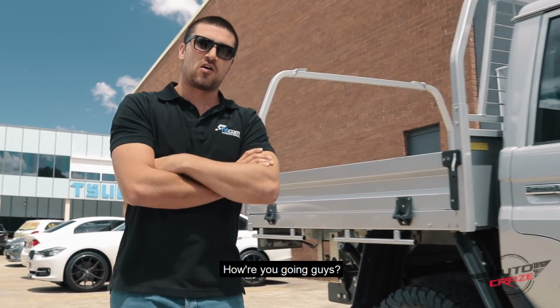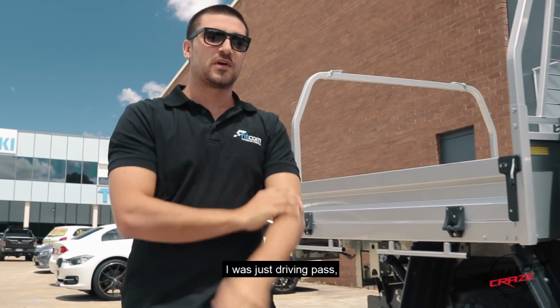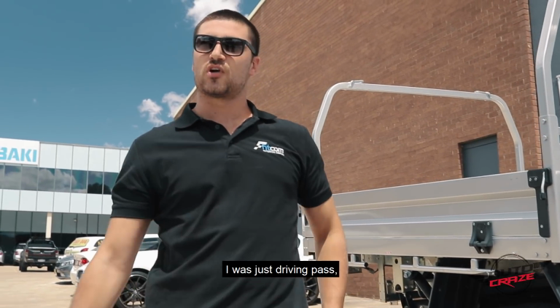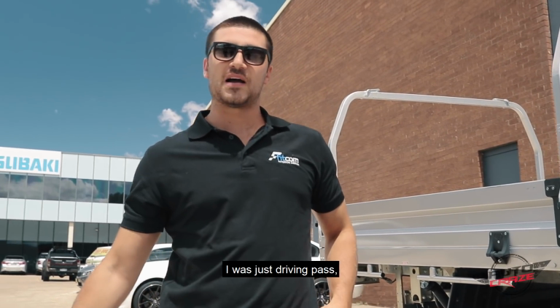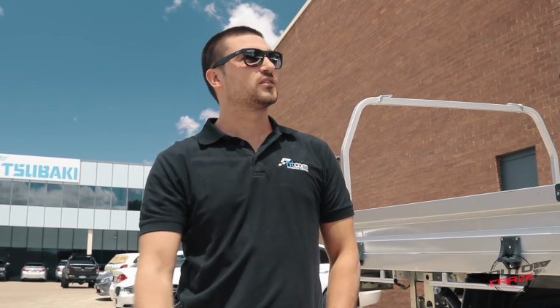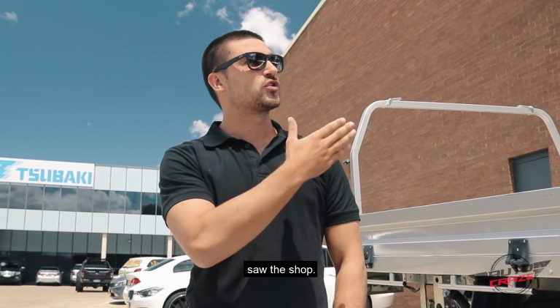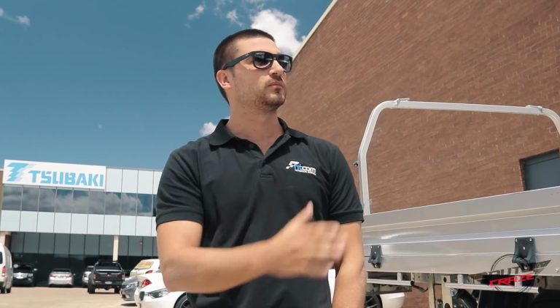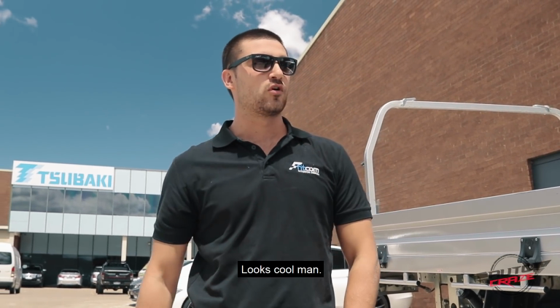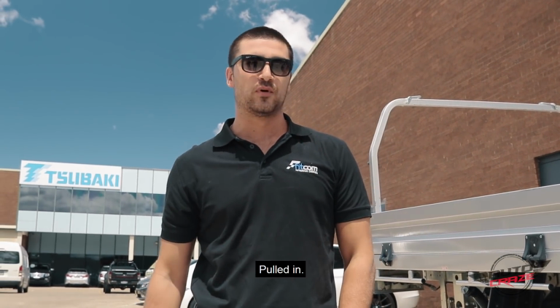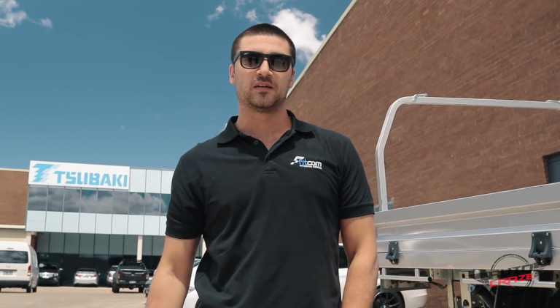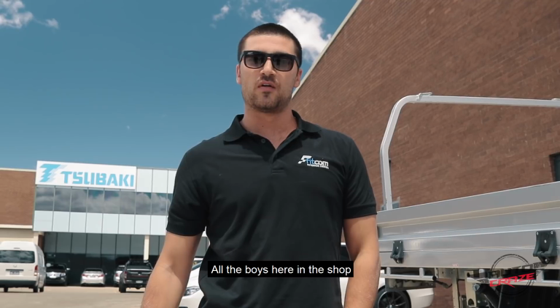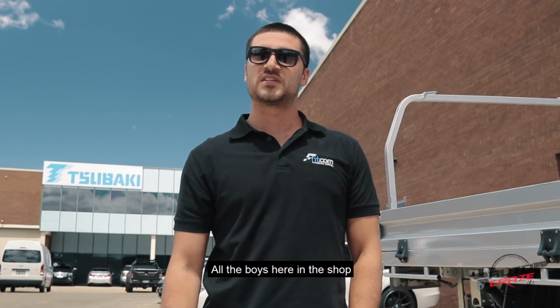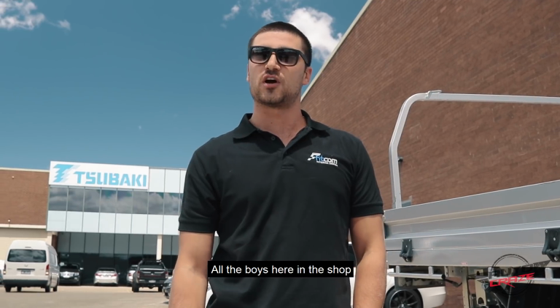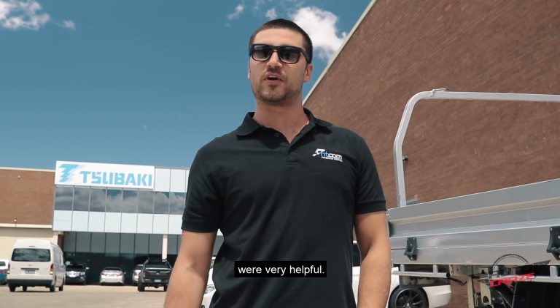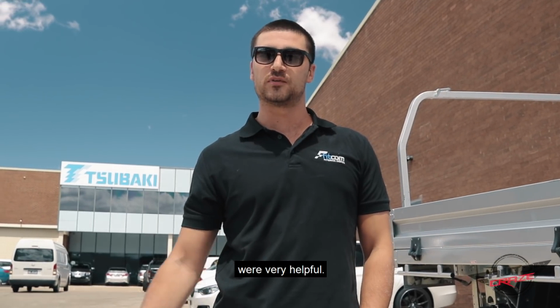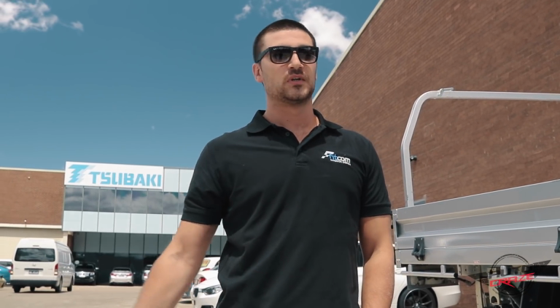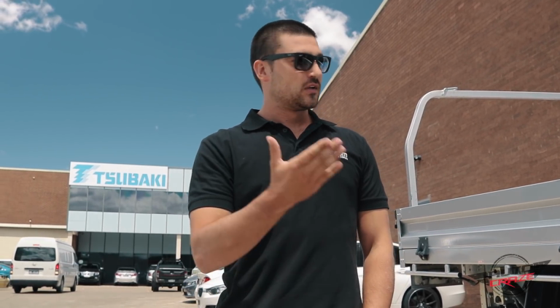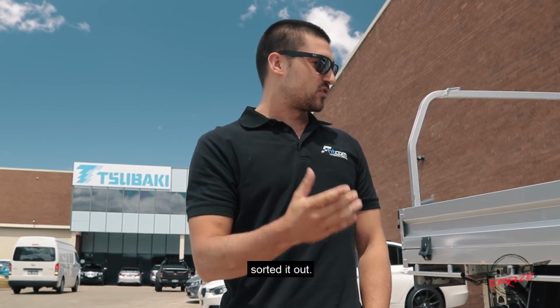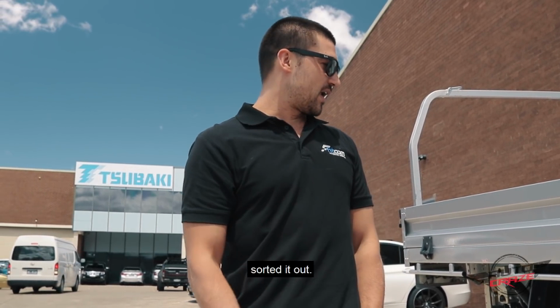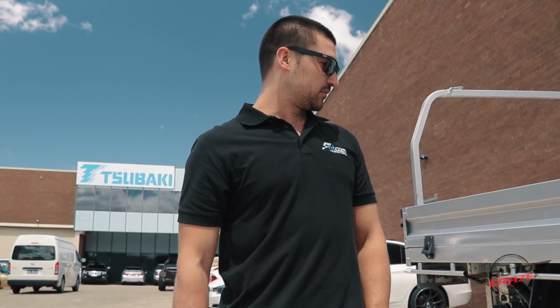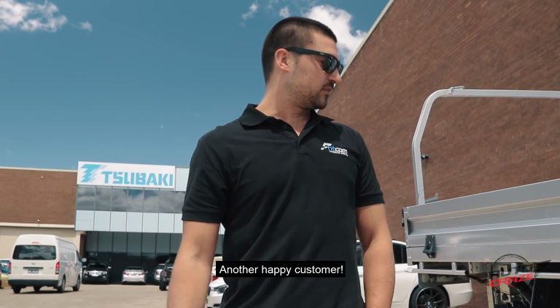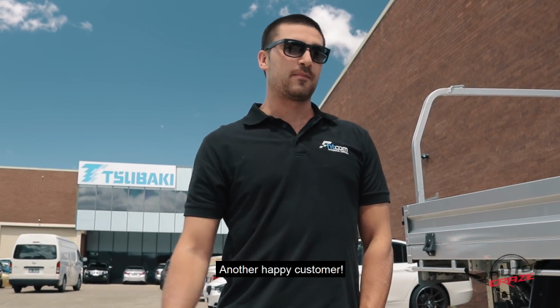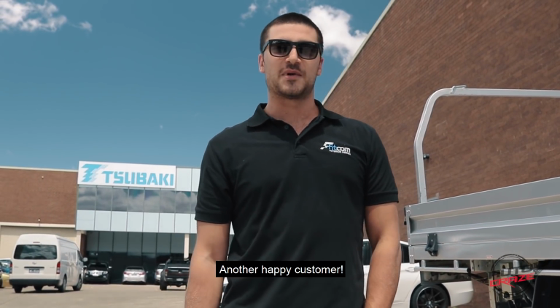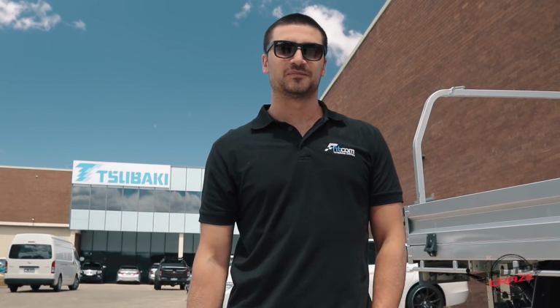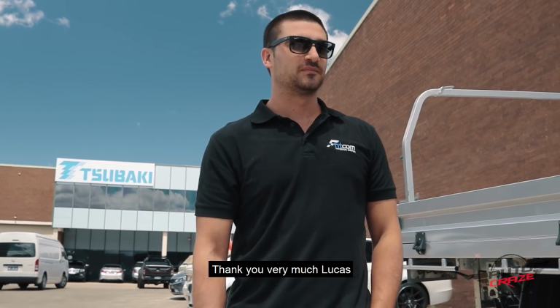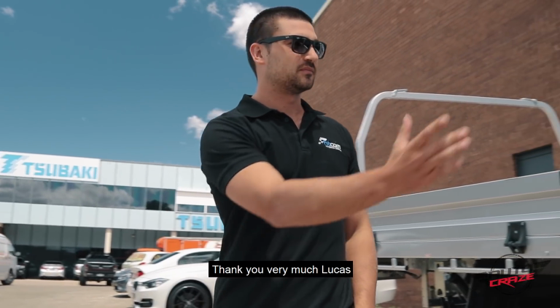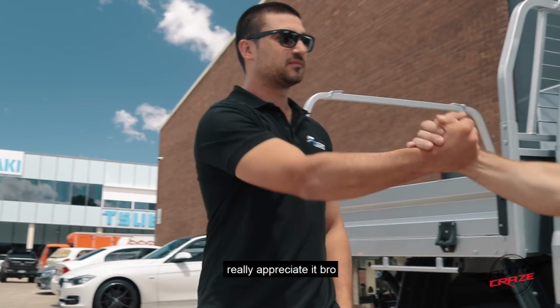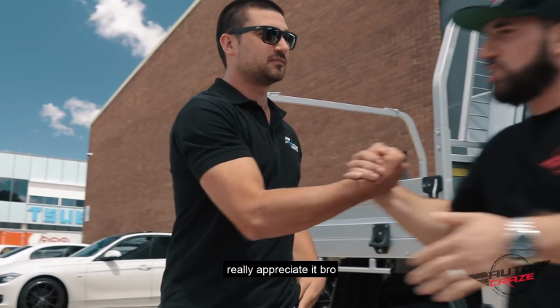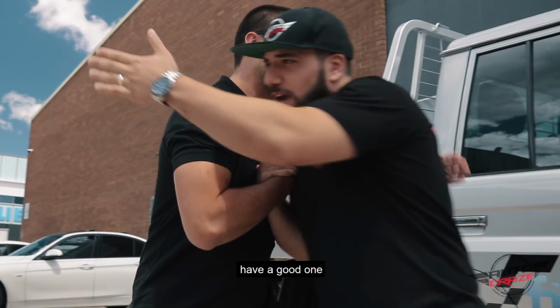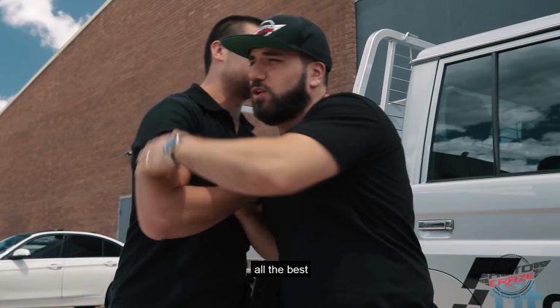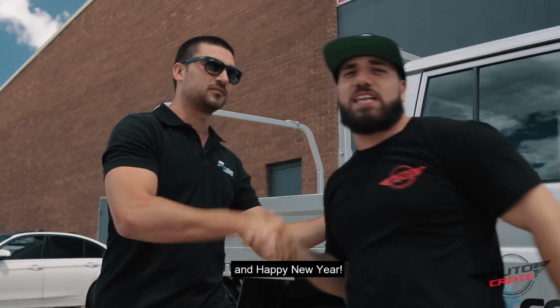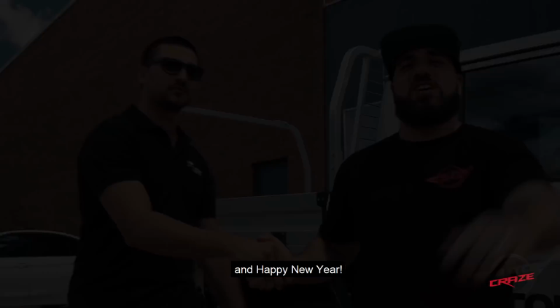Hang on guys, I was just driving past, saw the shop, looked good man, pulled in — all the boys here in the shop were very helpful. You can sort it out, another happy customer. Thank you very much Lucas, really appreciate it bro, have a good one, all the best and happy new year.